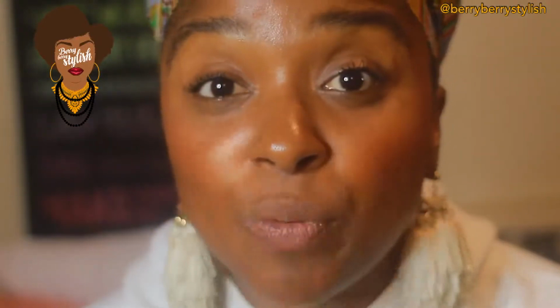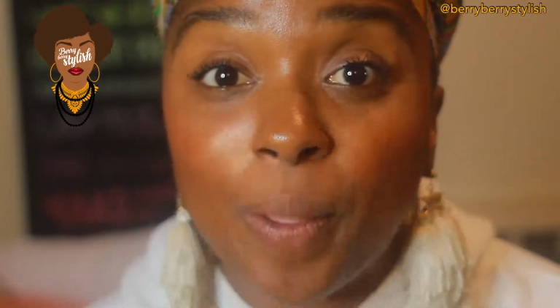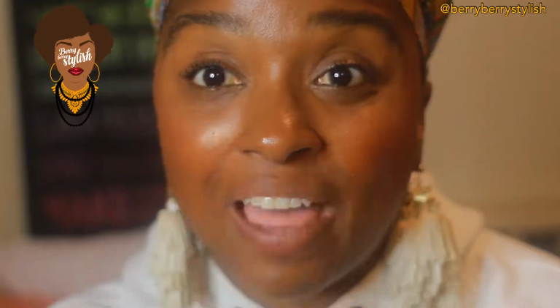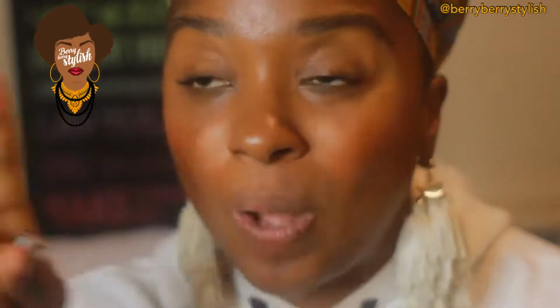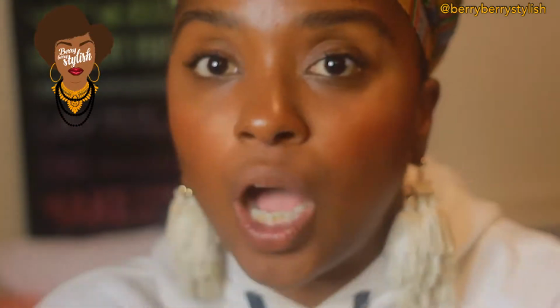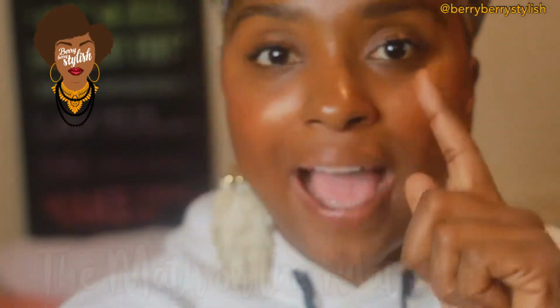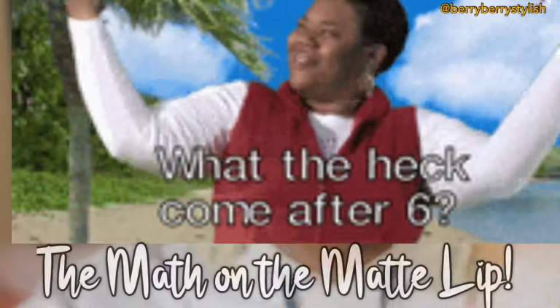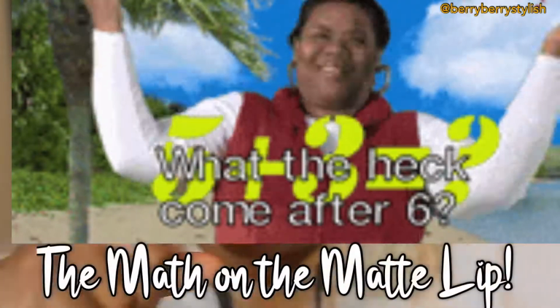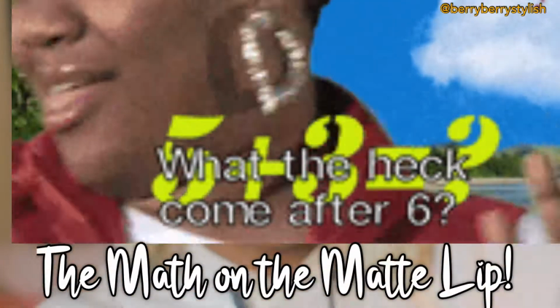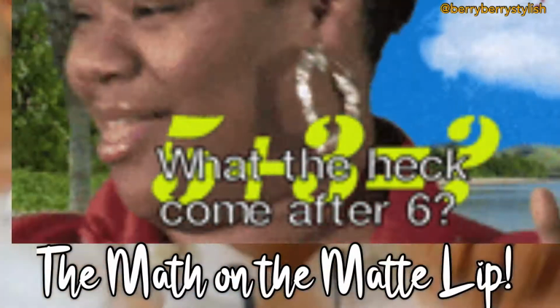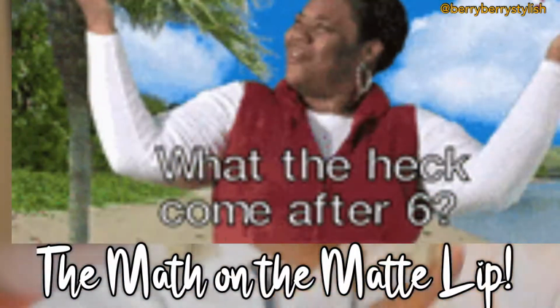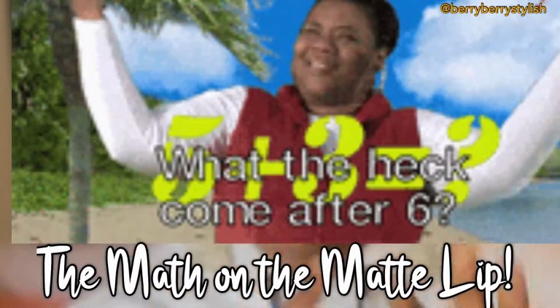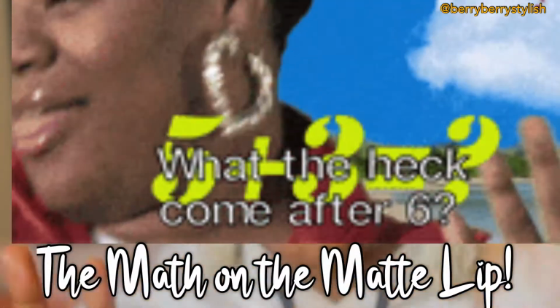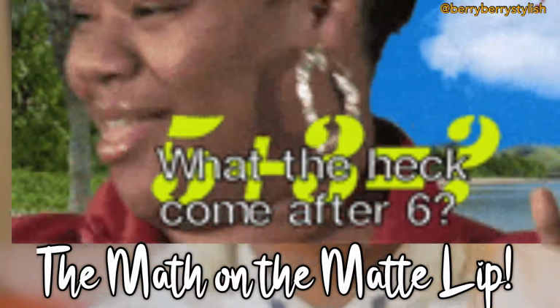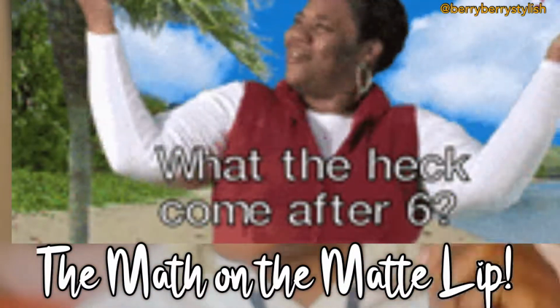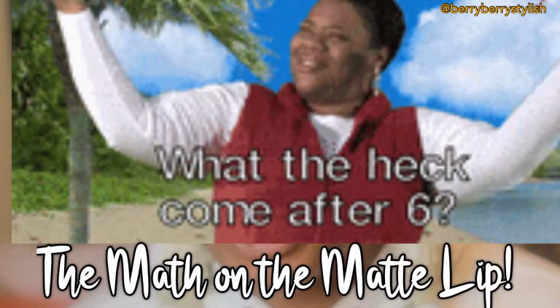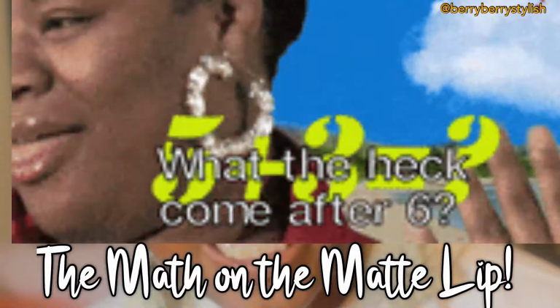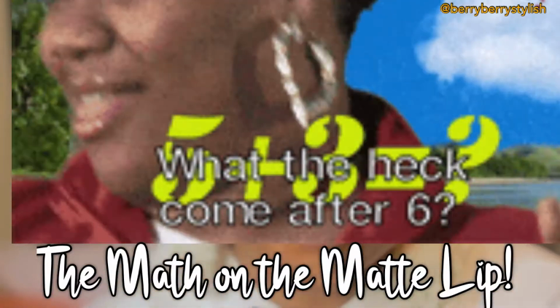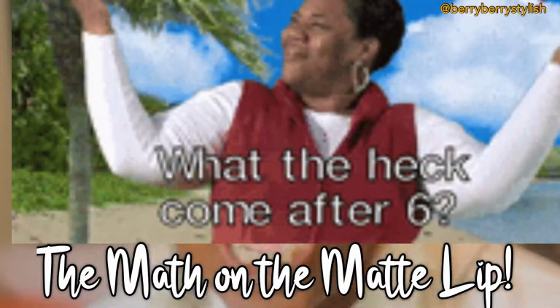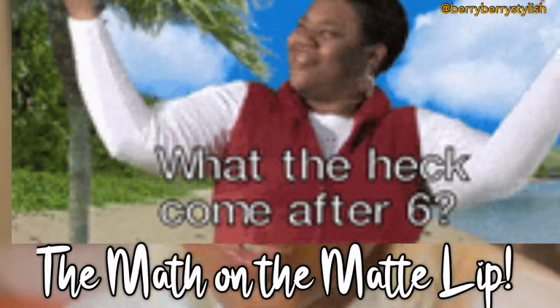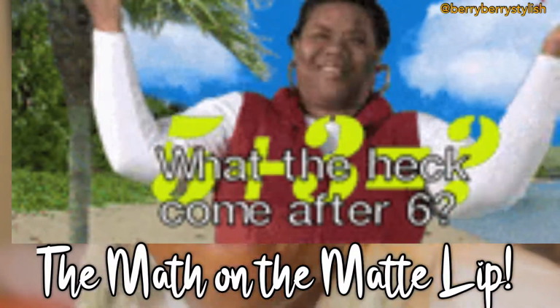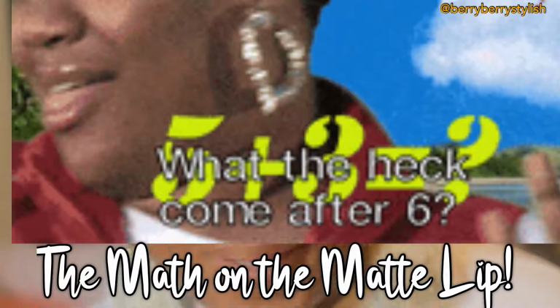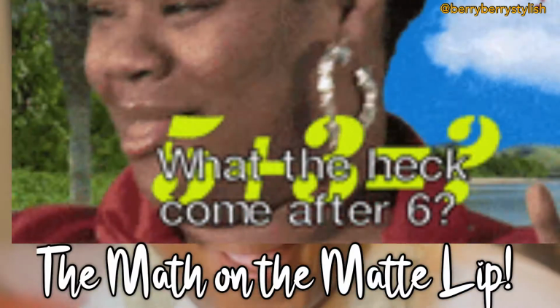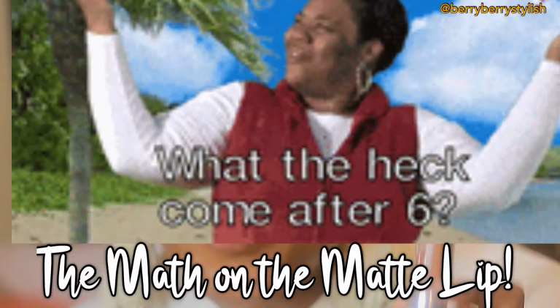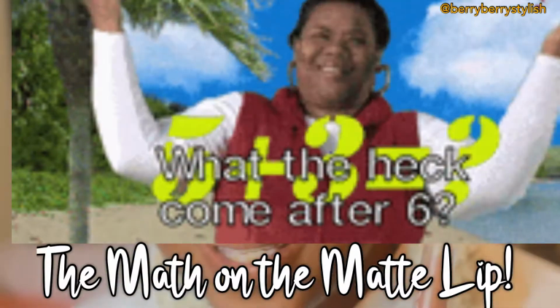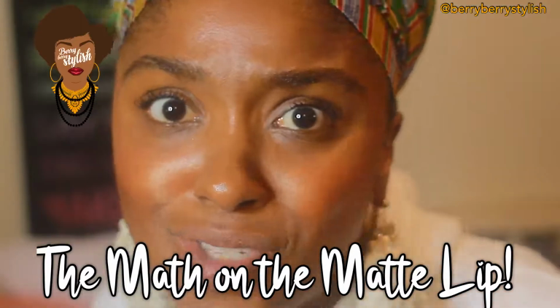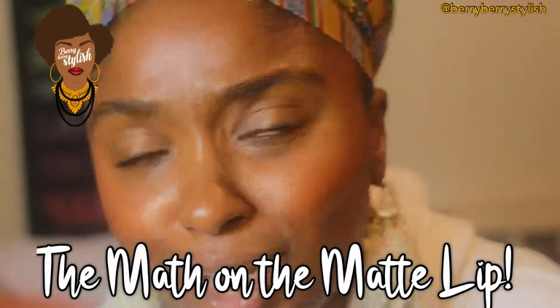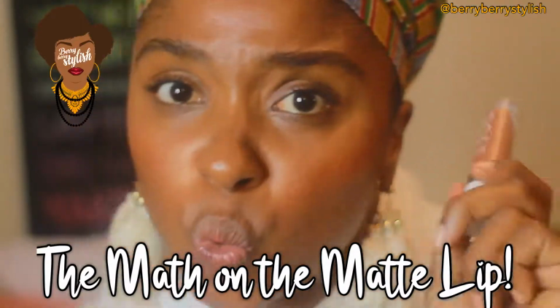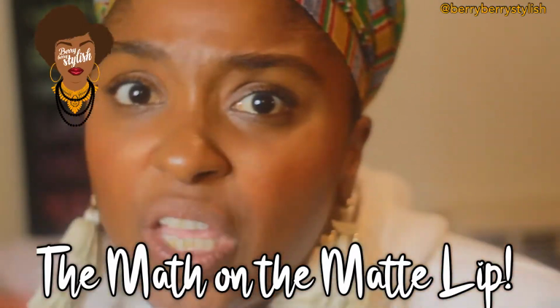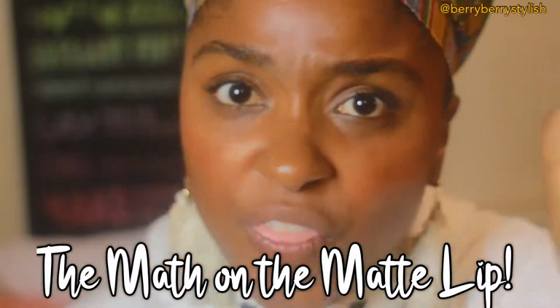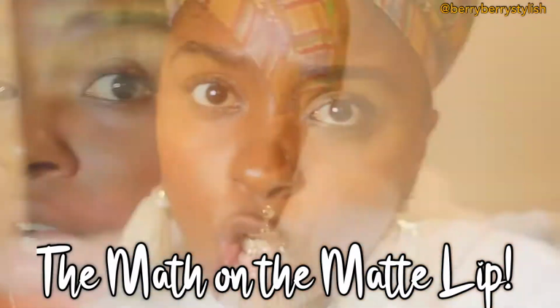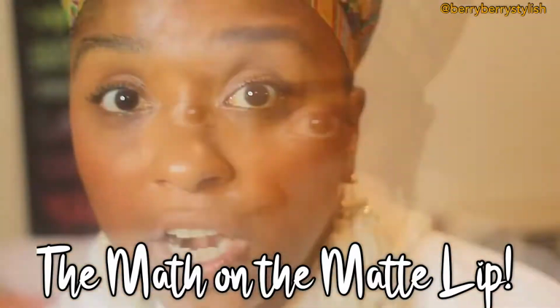Today, we're doing the math on the matte lip. I'm not great at math, but what I do know is that I know how to do a matte lip, okay? So let's get started with this review.